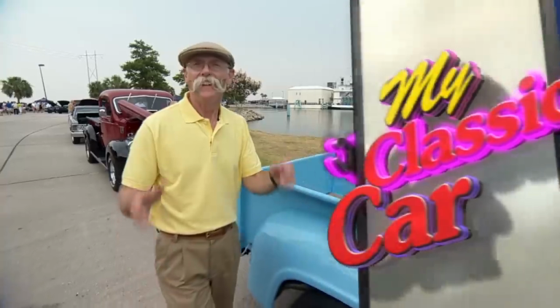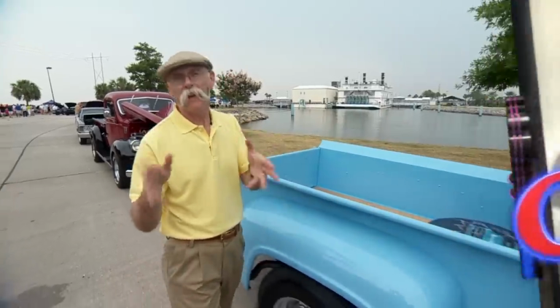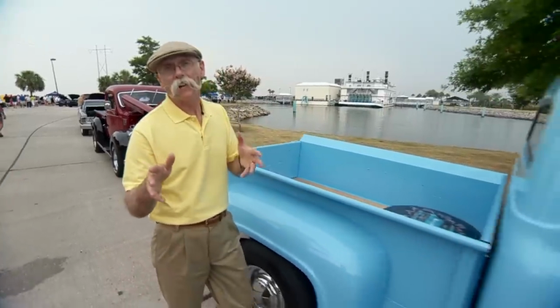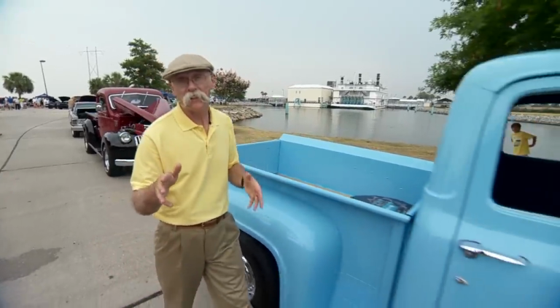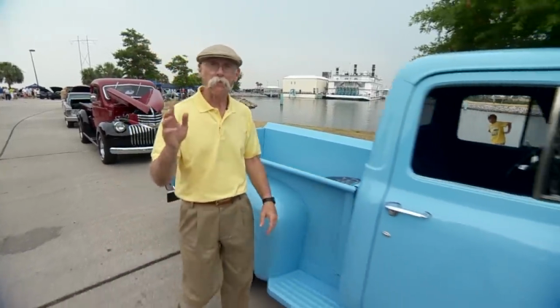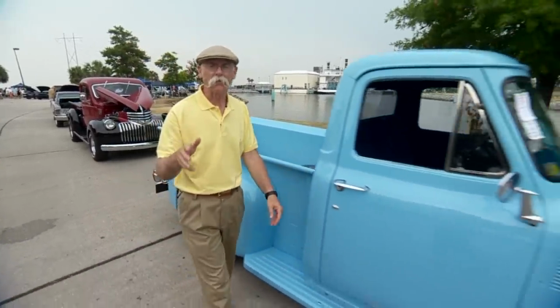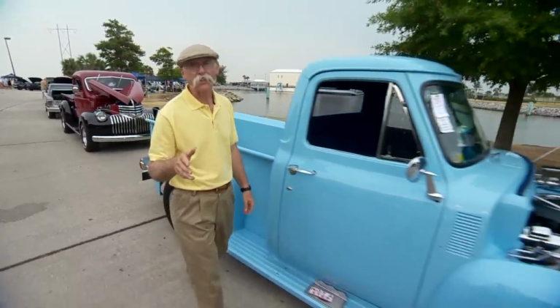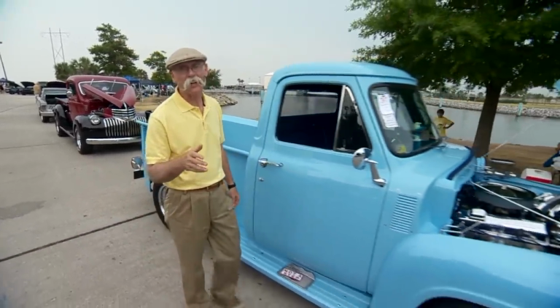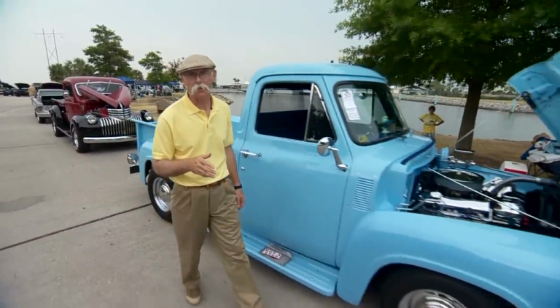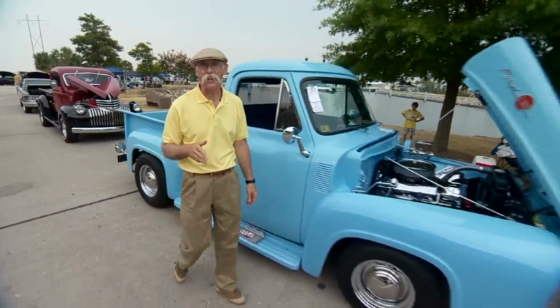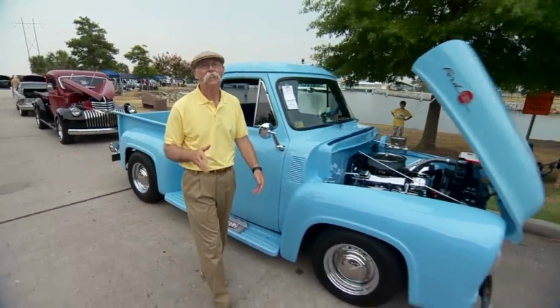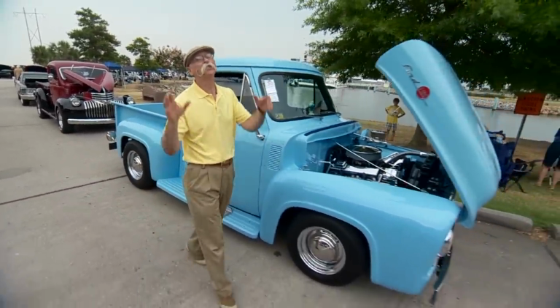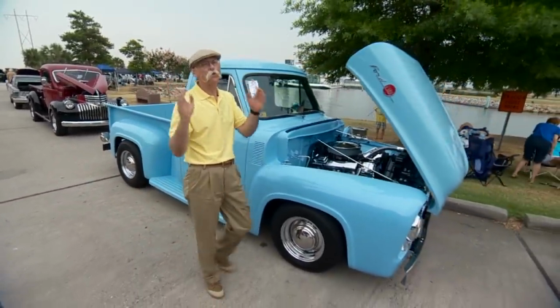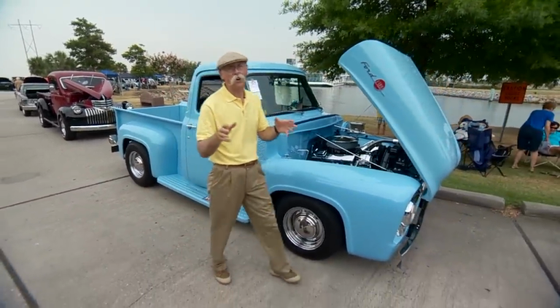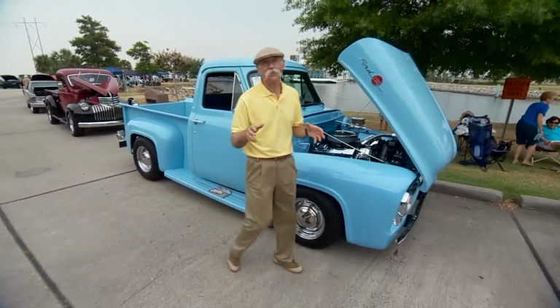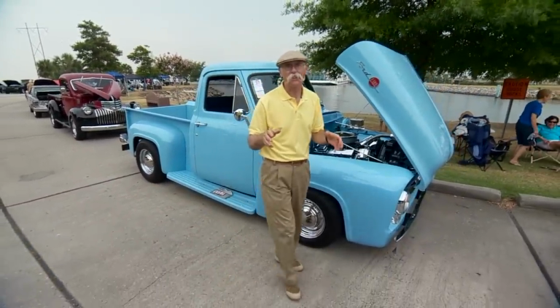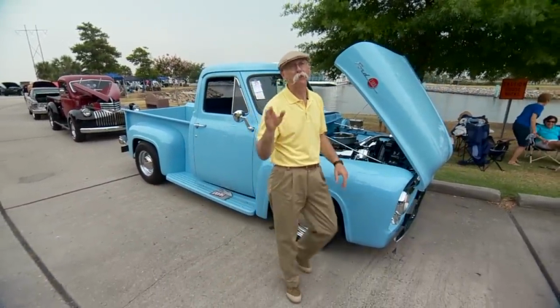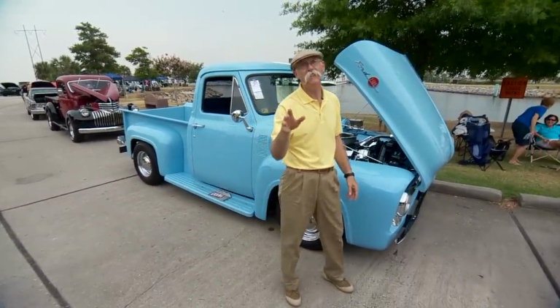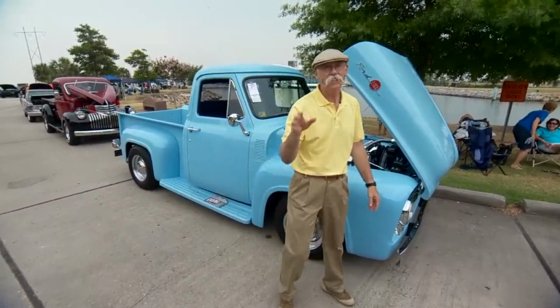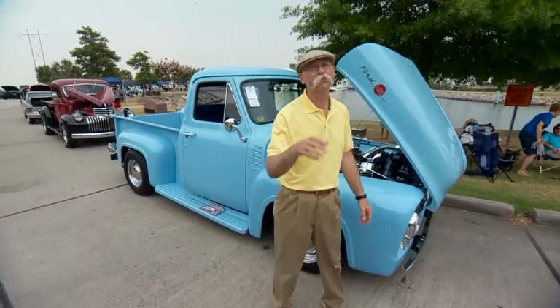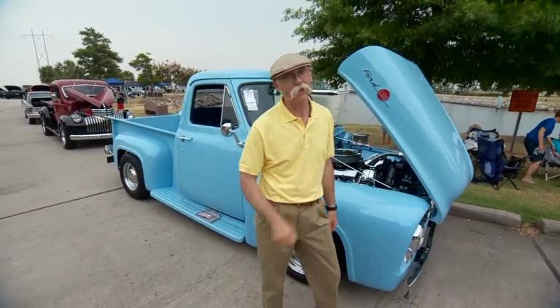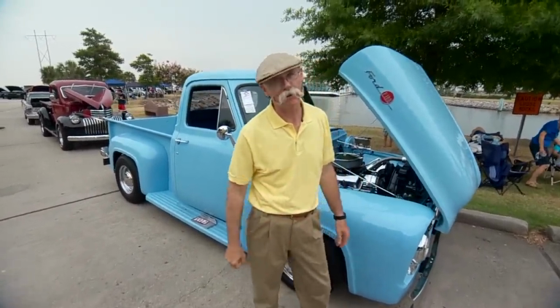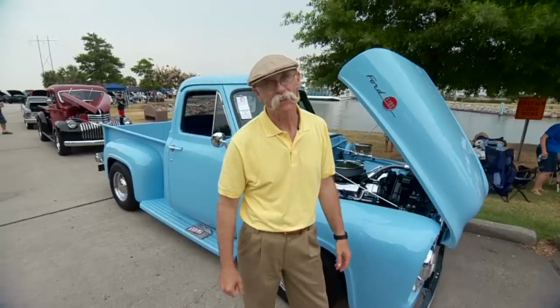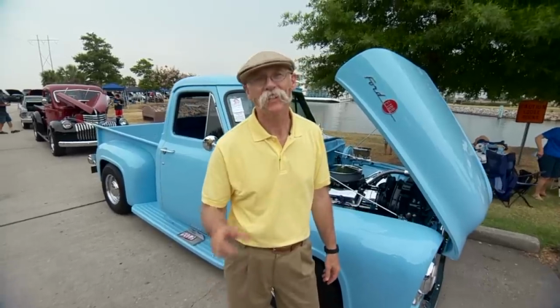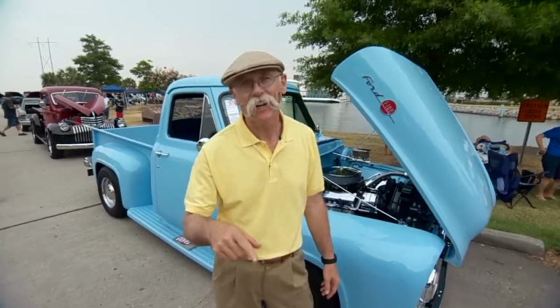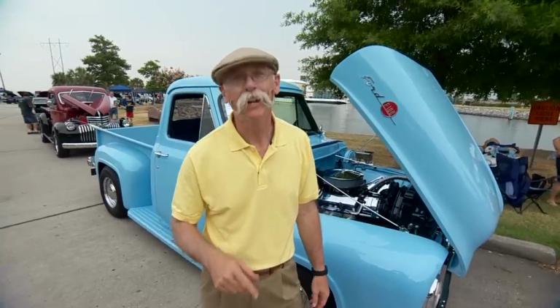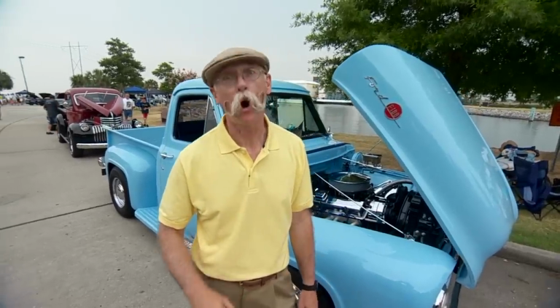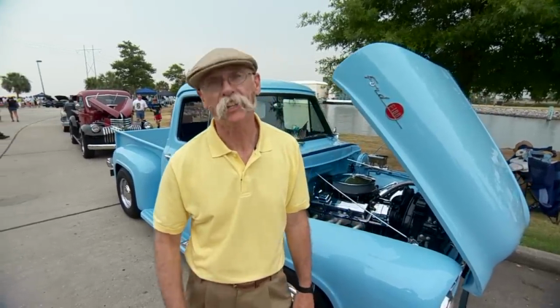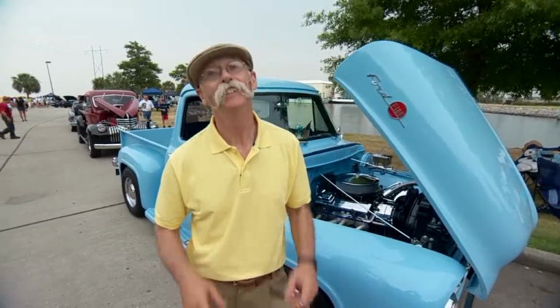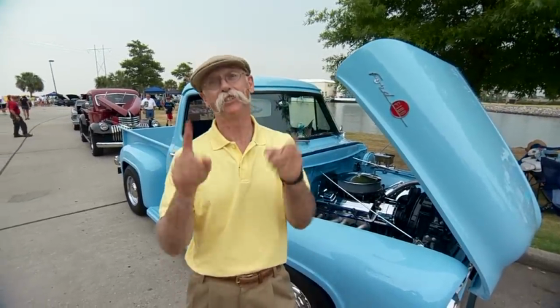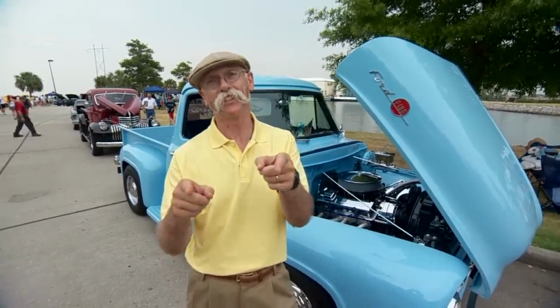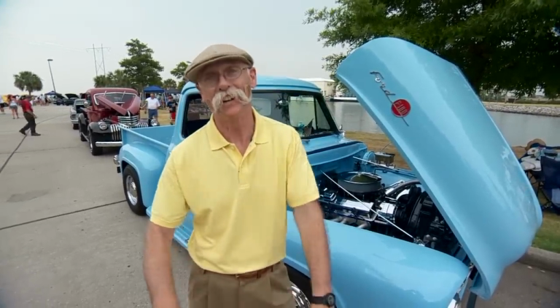We had a lot of fun here at Back to the Beach down in Kenner, Louisiana. There are some great cars at this event and believe me, these folks know how to party — or as they say down here, 'pahty.' You gotta check this one out.